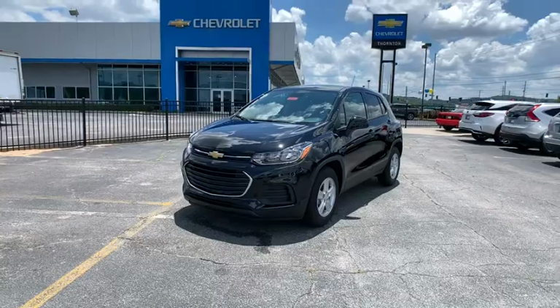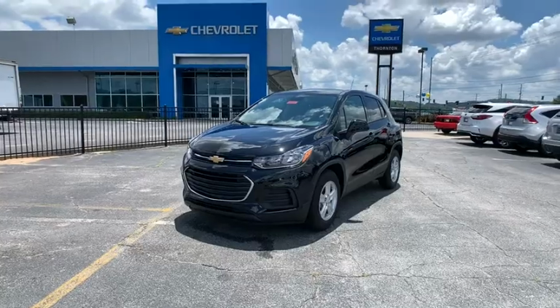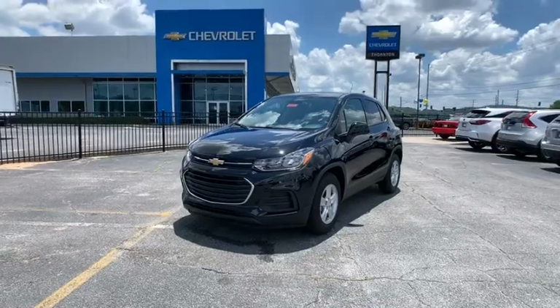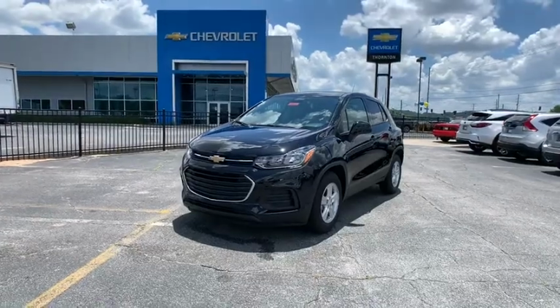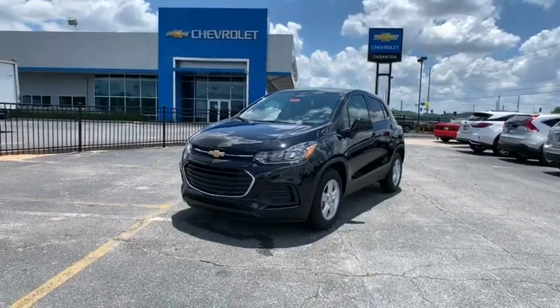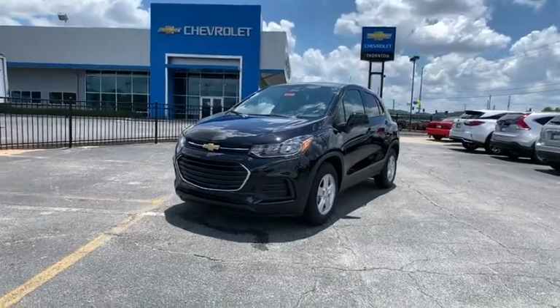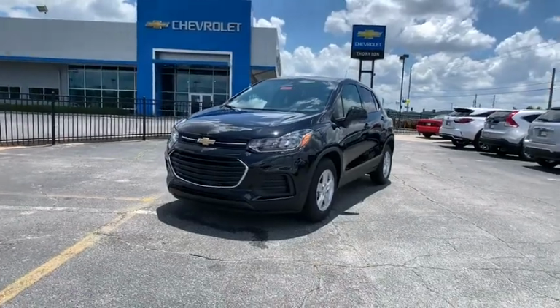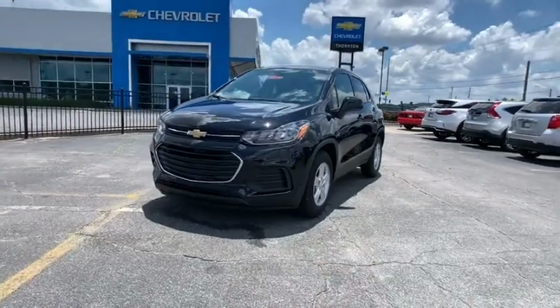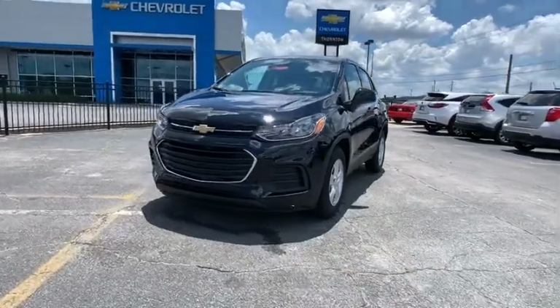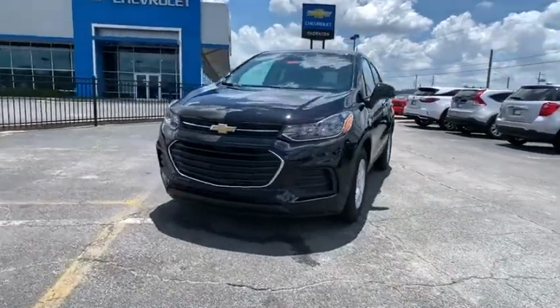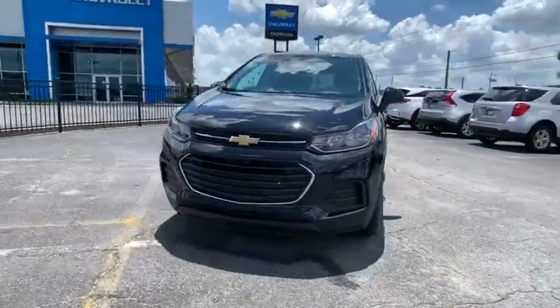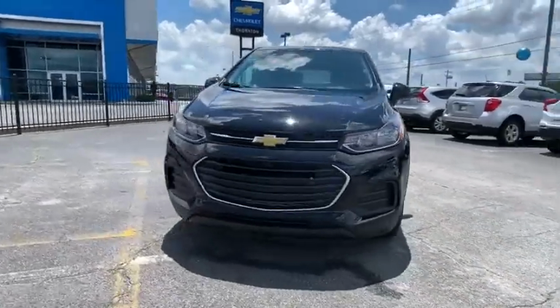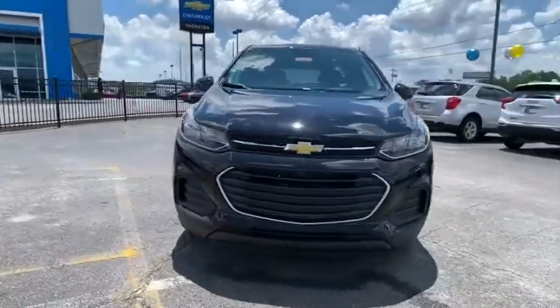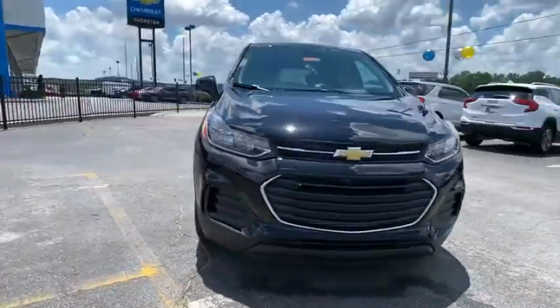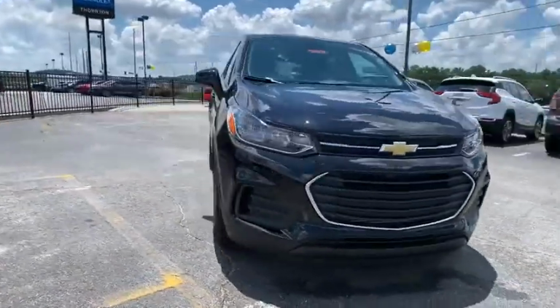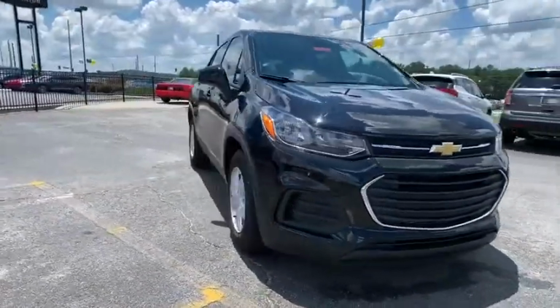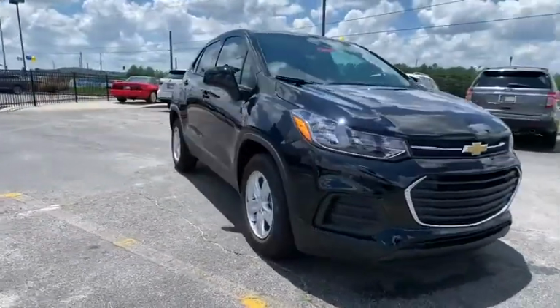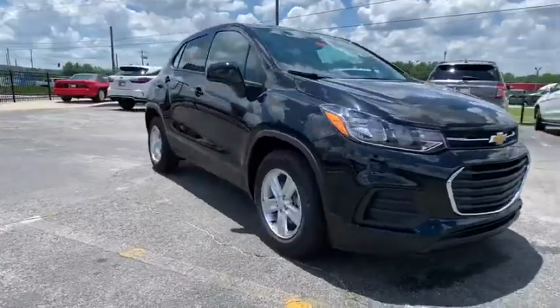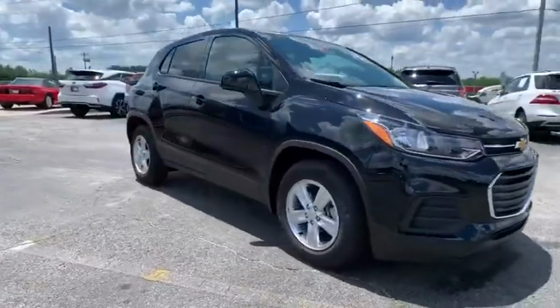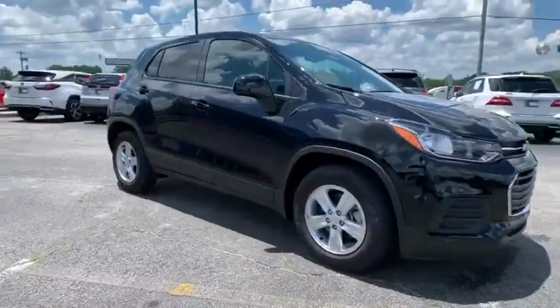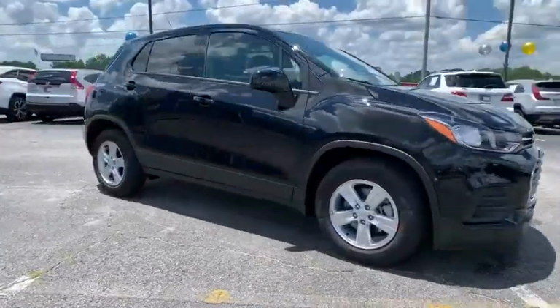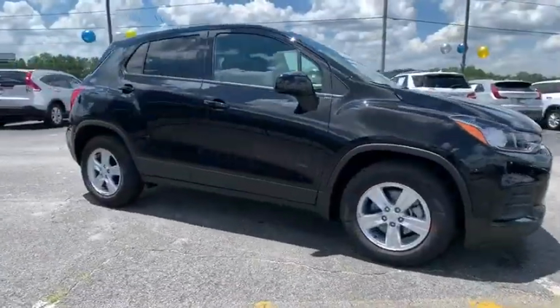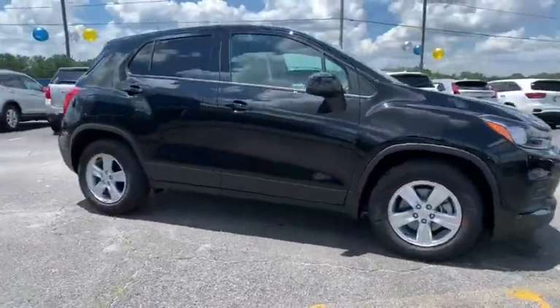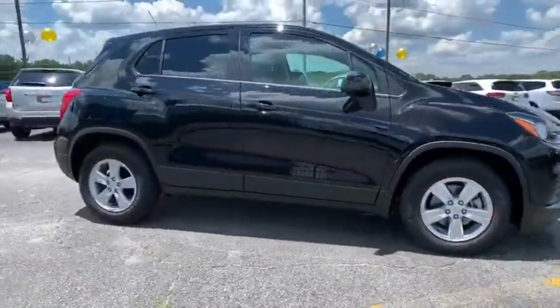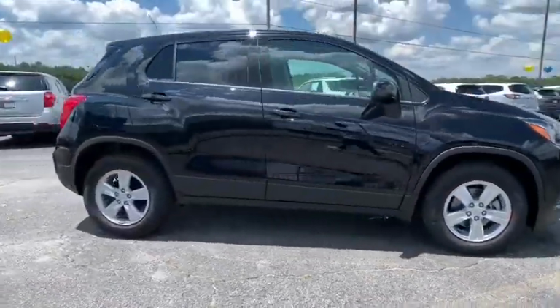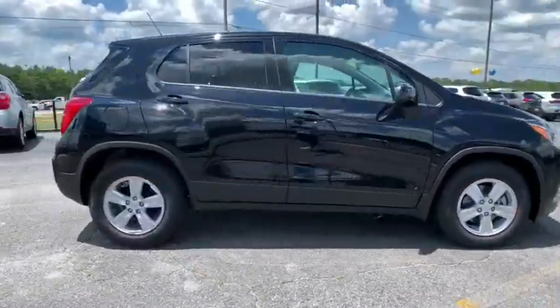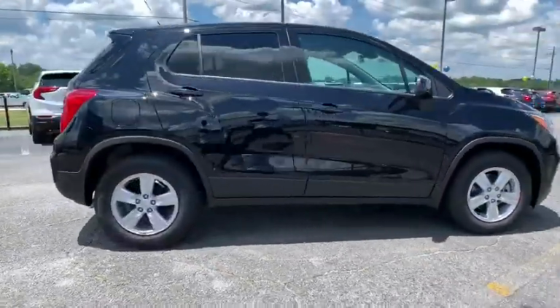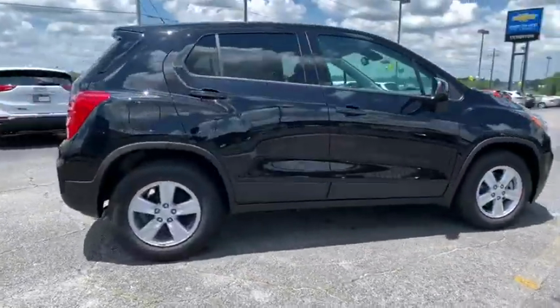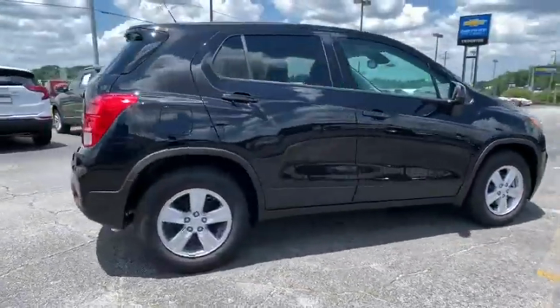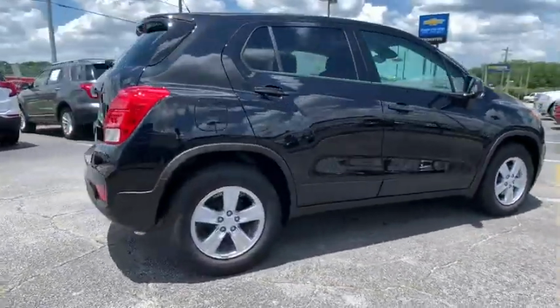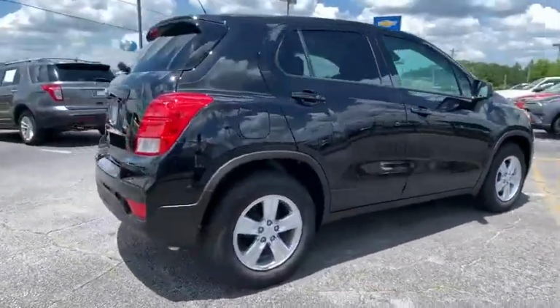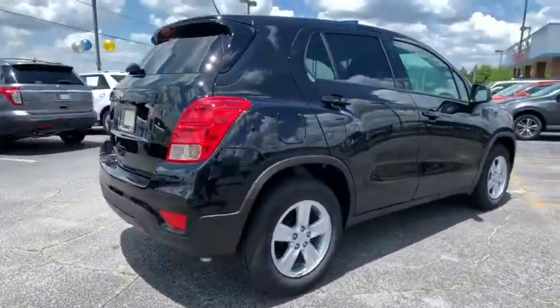Come test drive the 2020 Chevrolet Trax. The Trax is tiny on the outside but remarkably spacious within. It comes with a clean and modern interior.